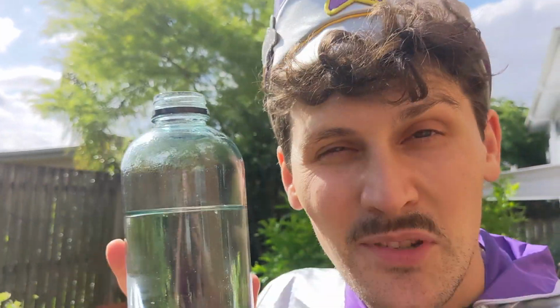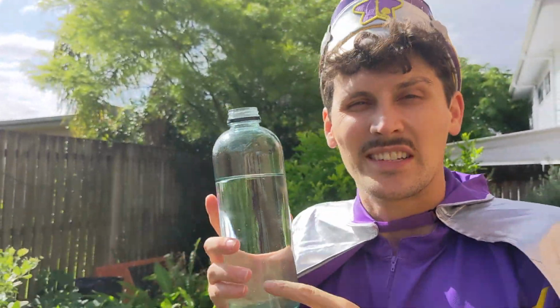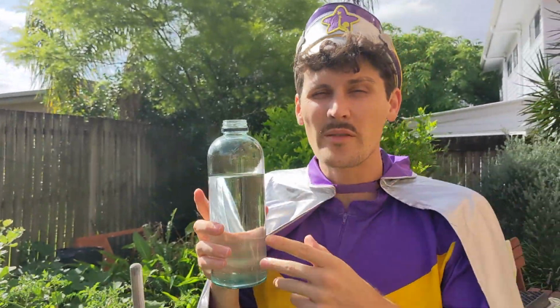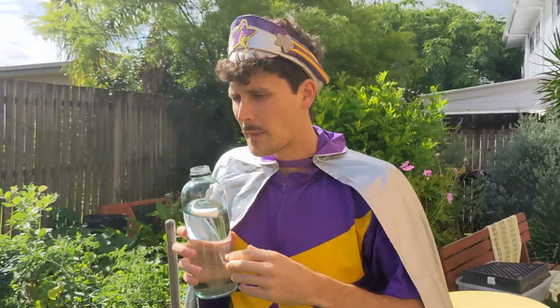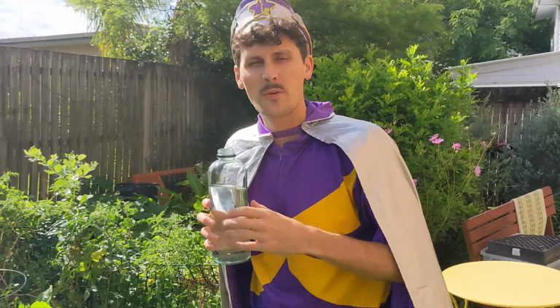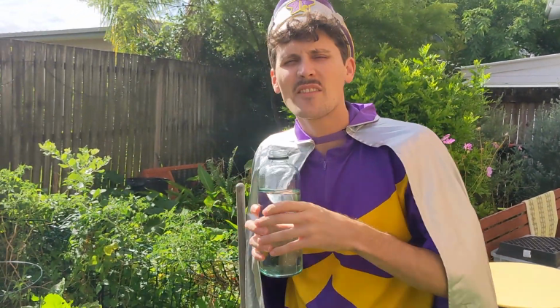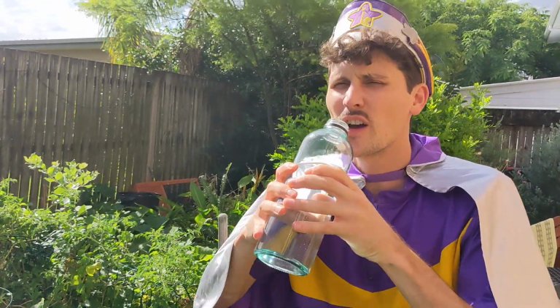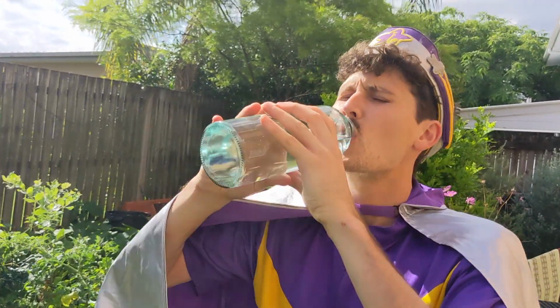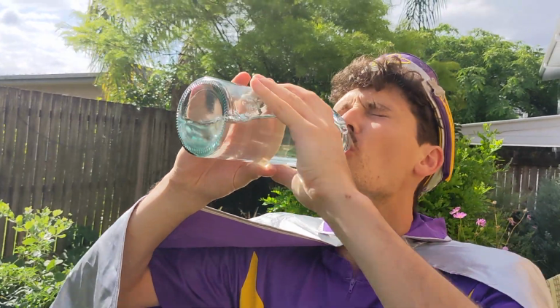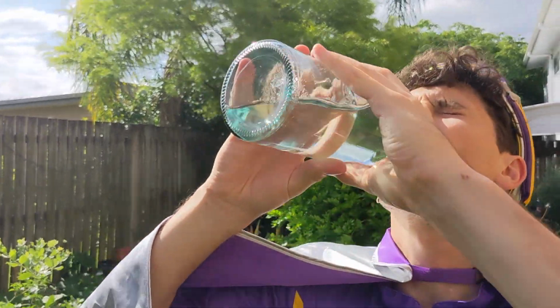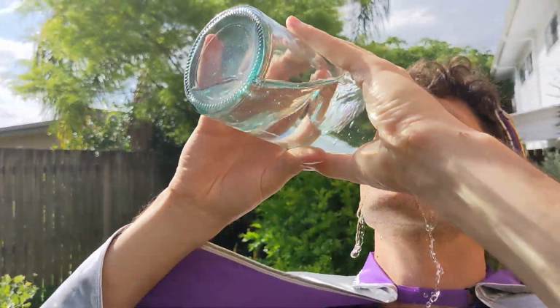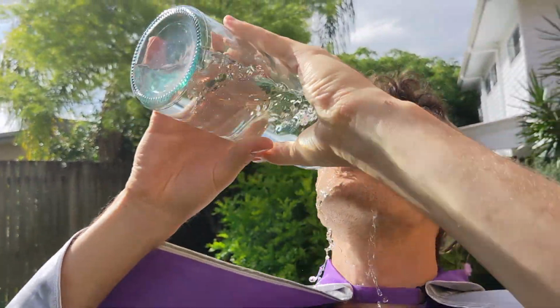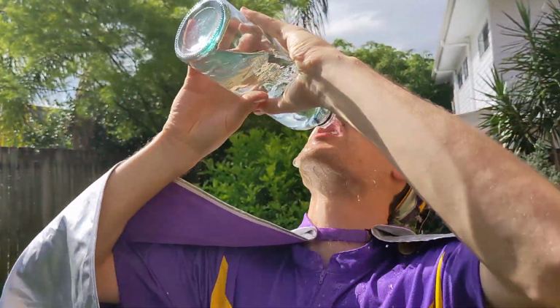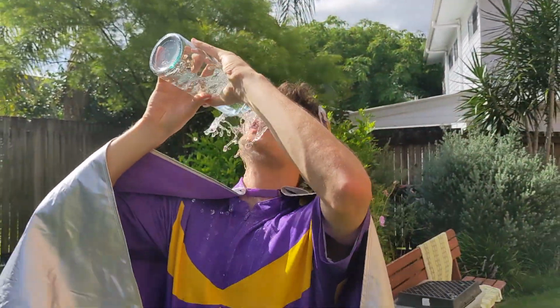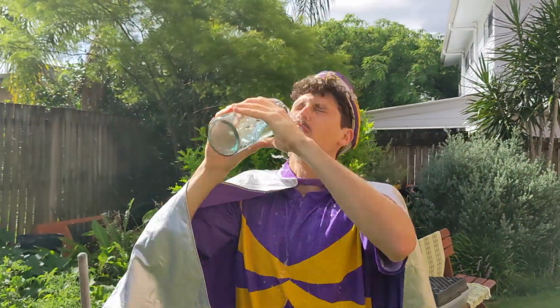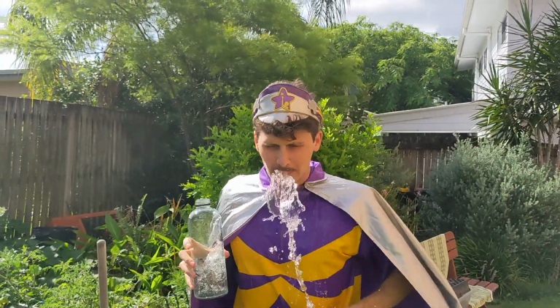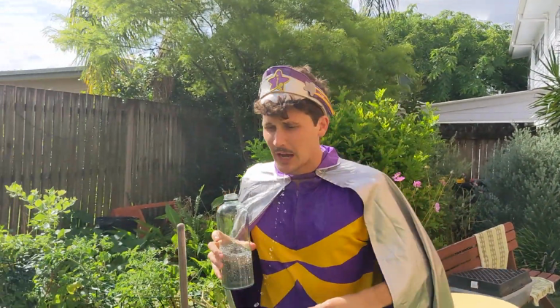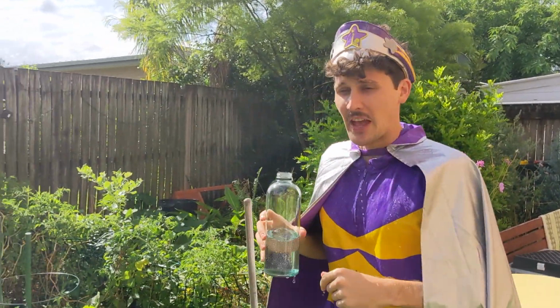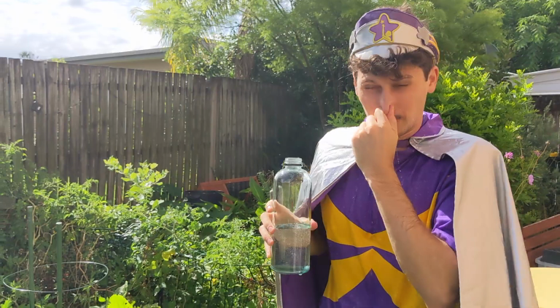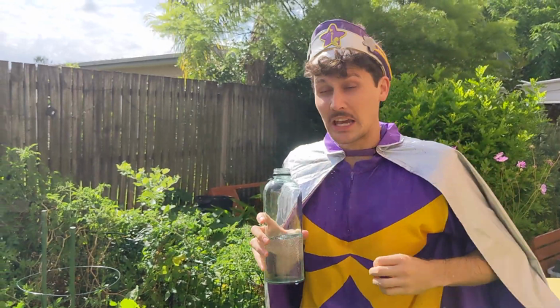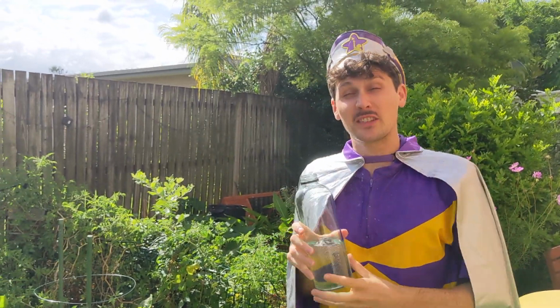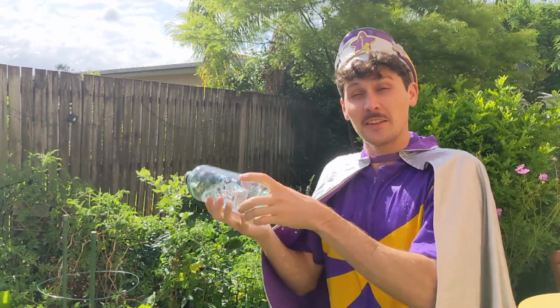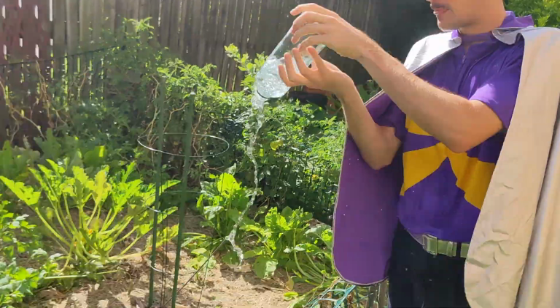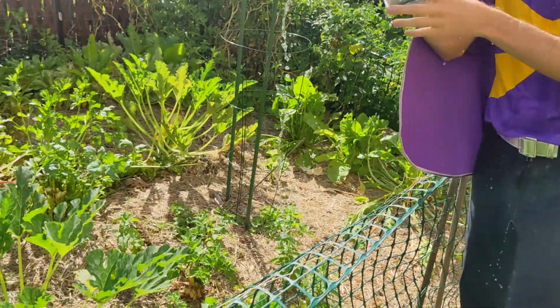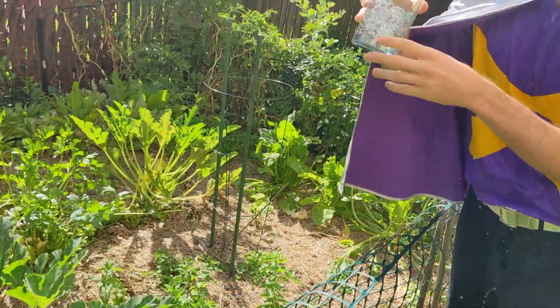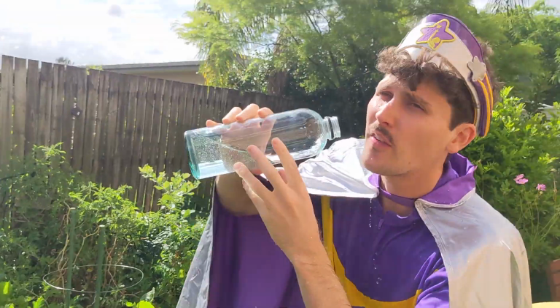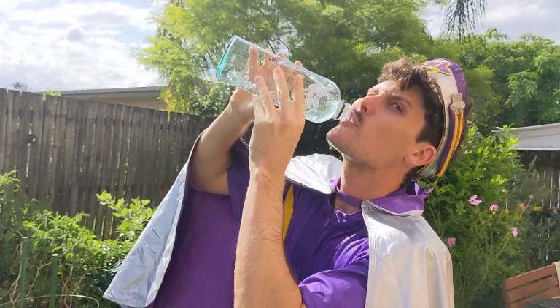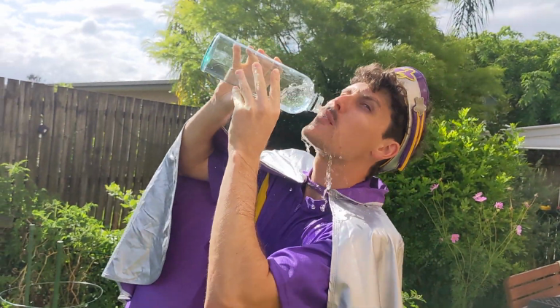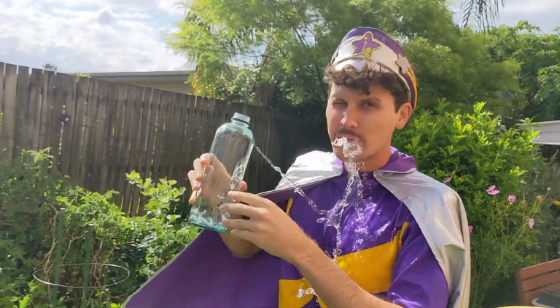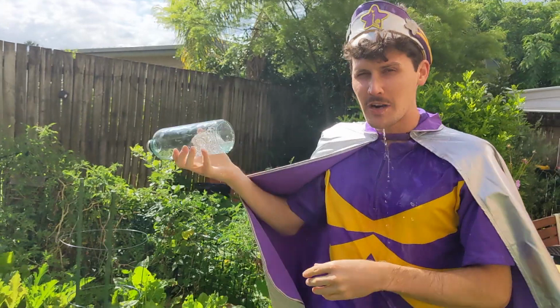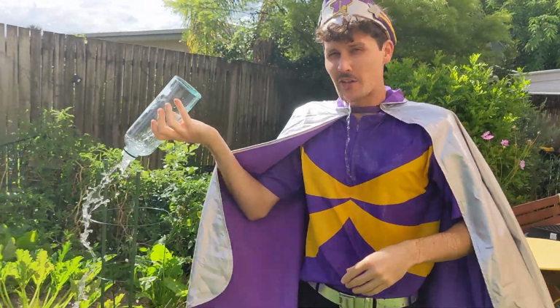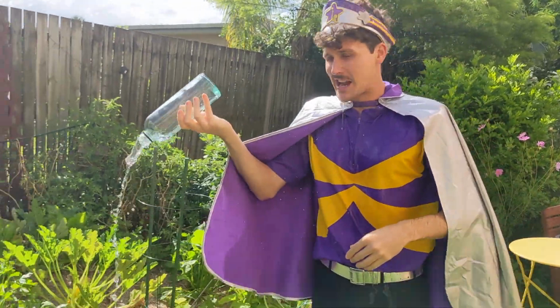Step two: take your water bottle. I'm a bit thirsty, have a big drink first. And then give a little bit to your garden. Don't forget to drink some yourself. Give a little bit to your garden.